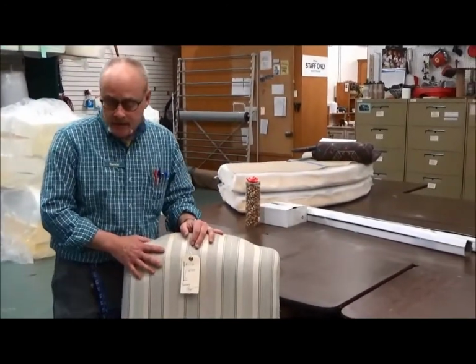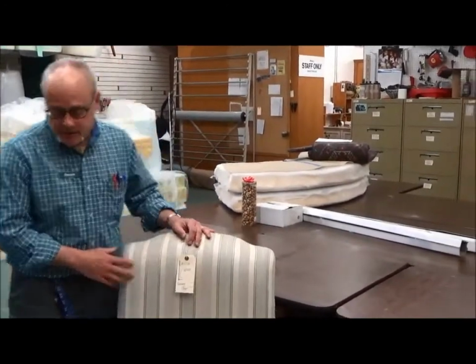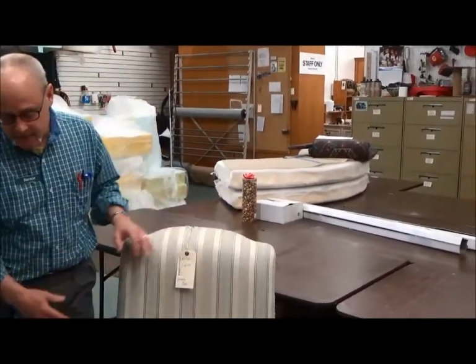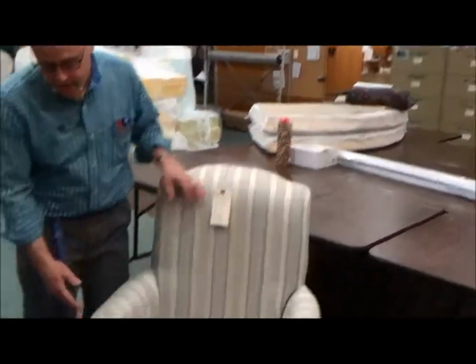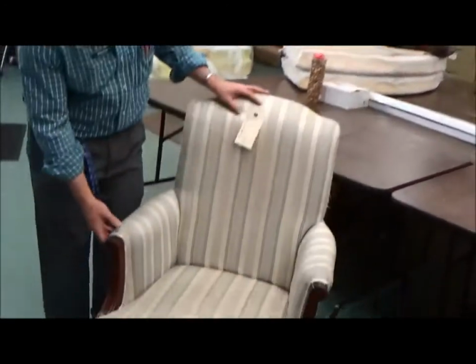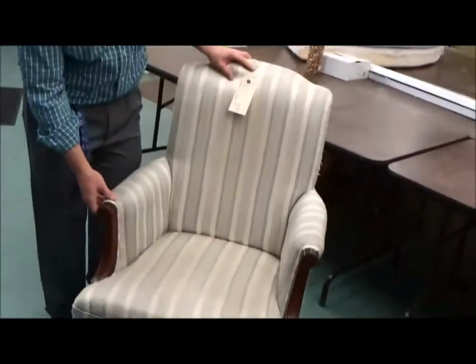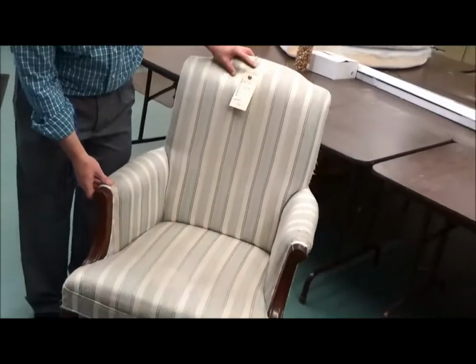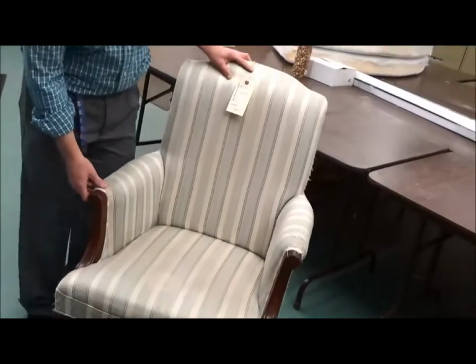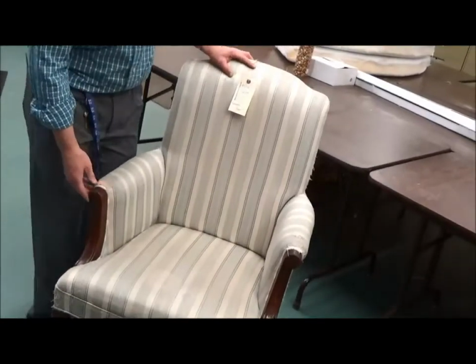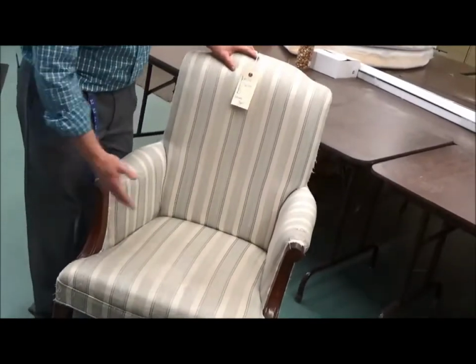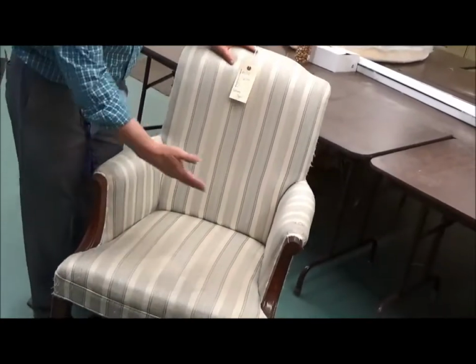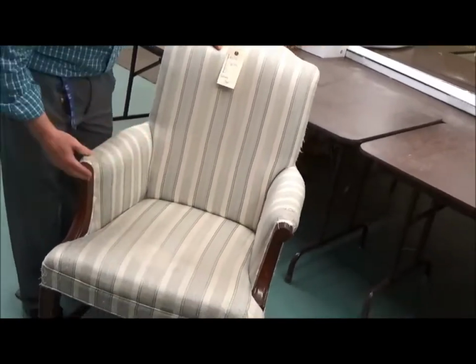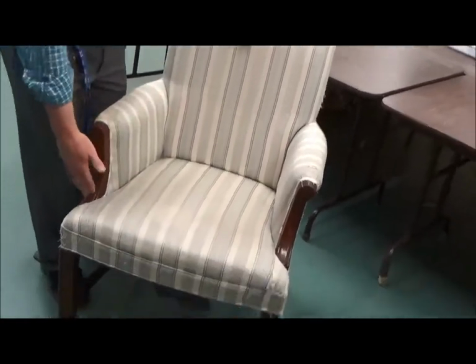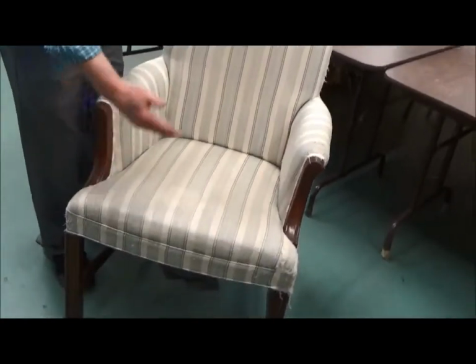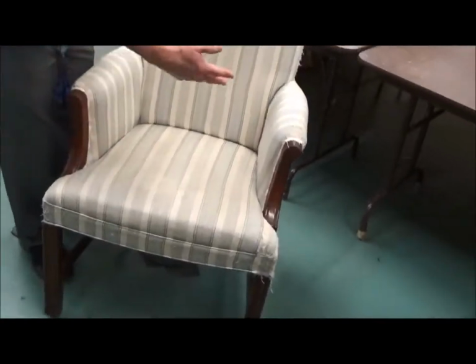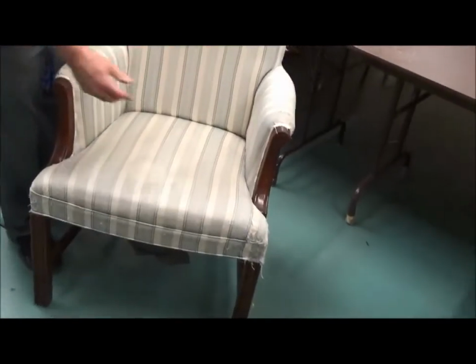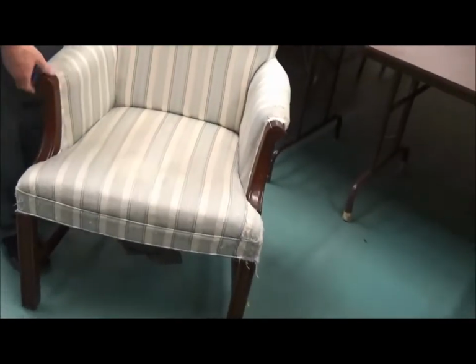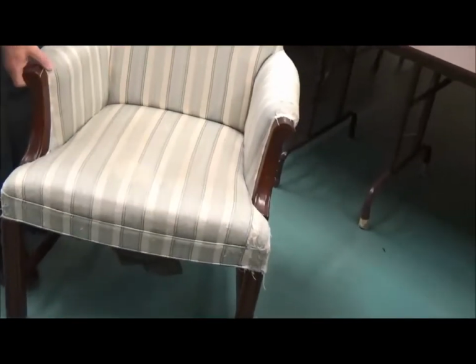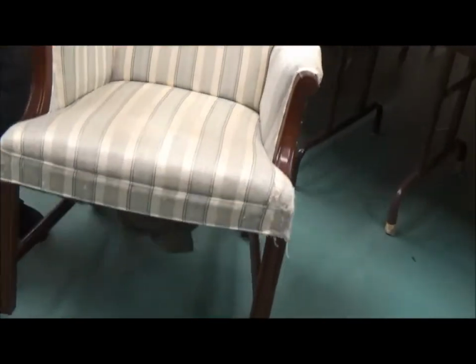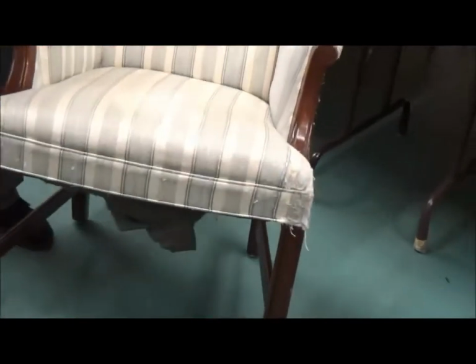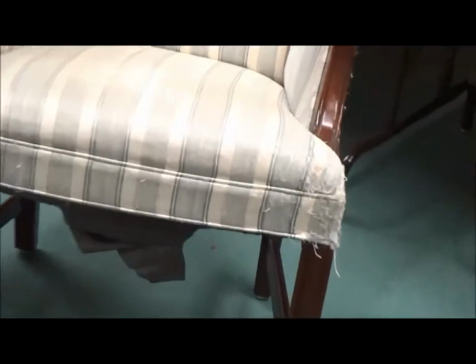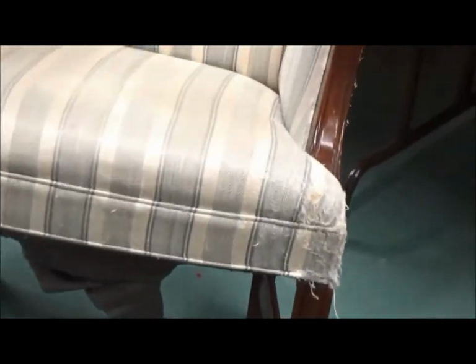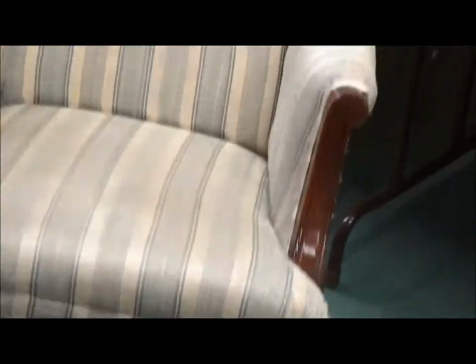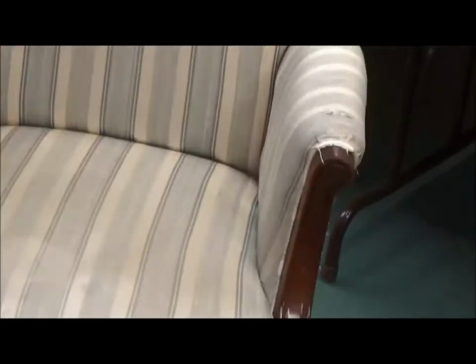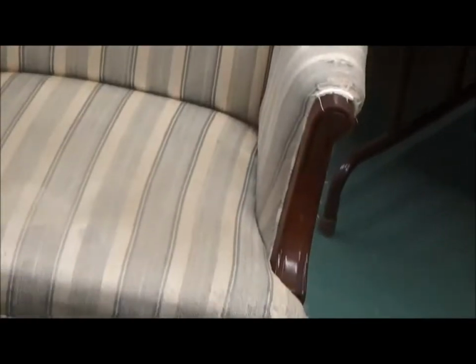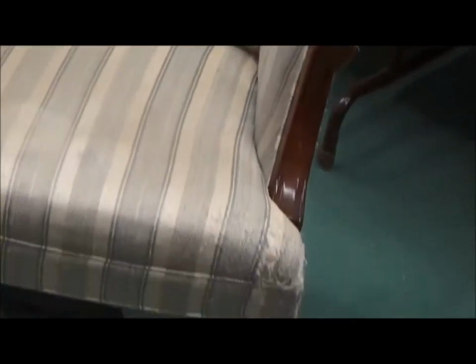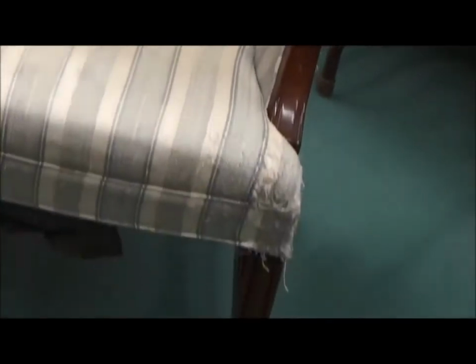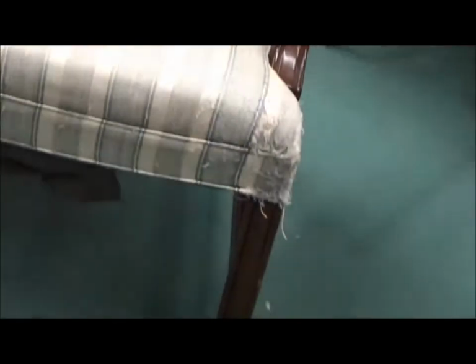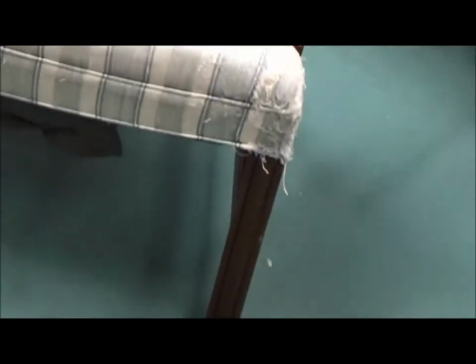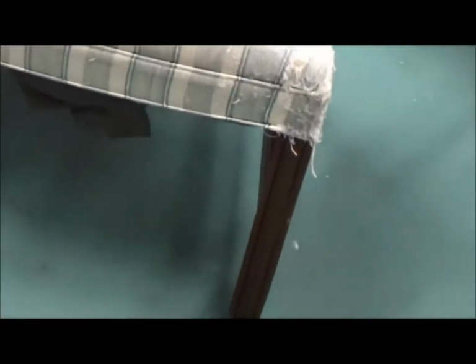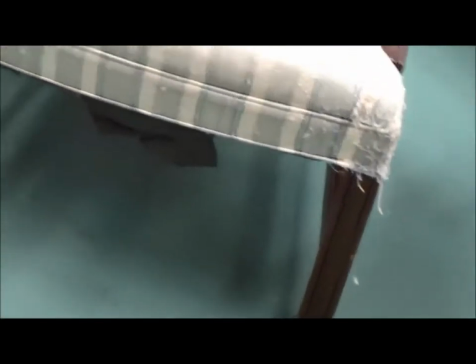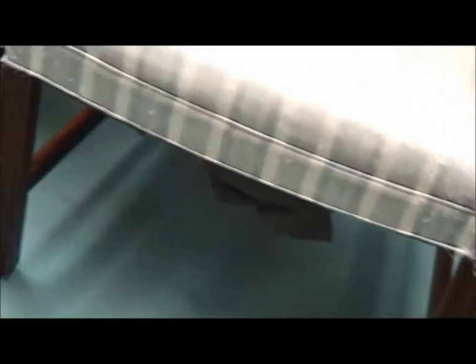You can also take a look at the features, especially on the wood. What kind of carvings do you have here? This one has some fairly nice carvings, so it's worth a little bit more.